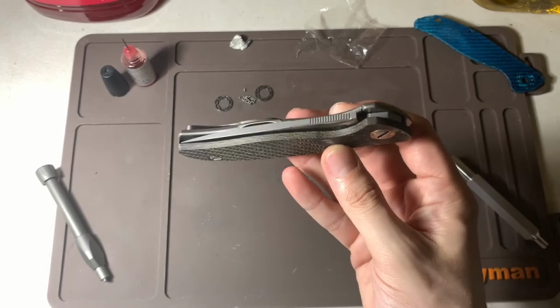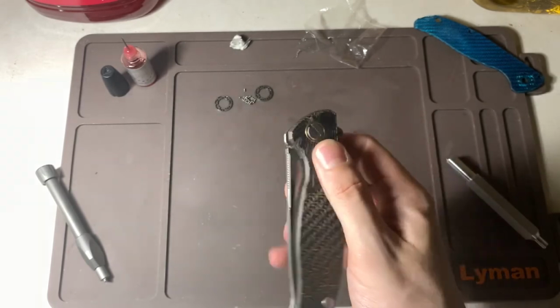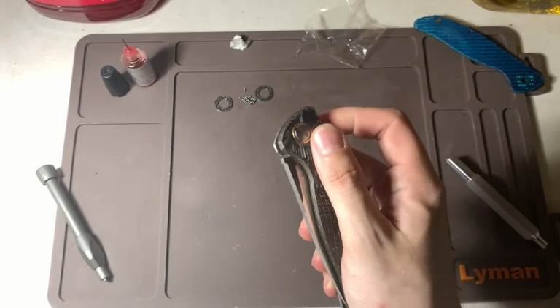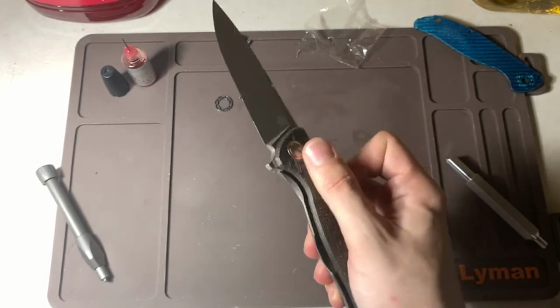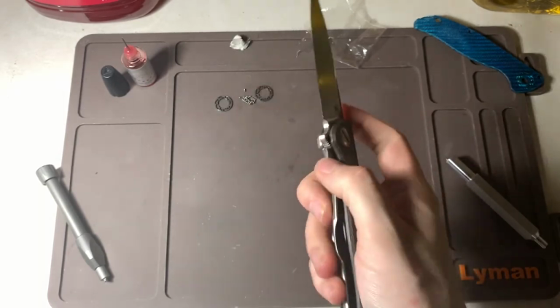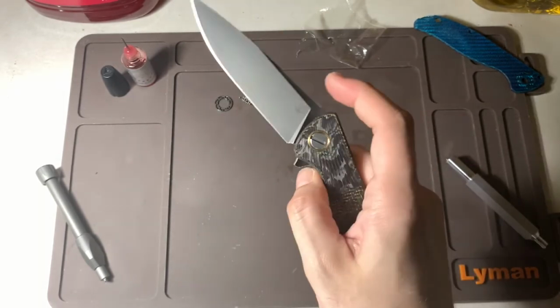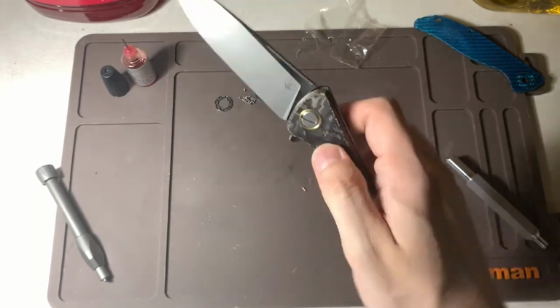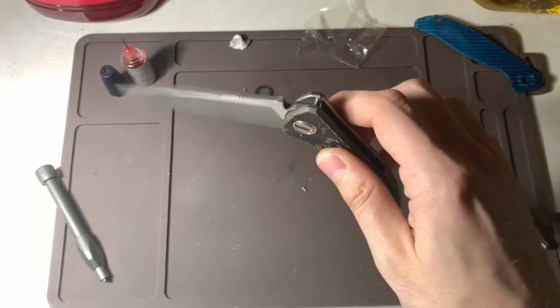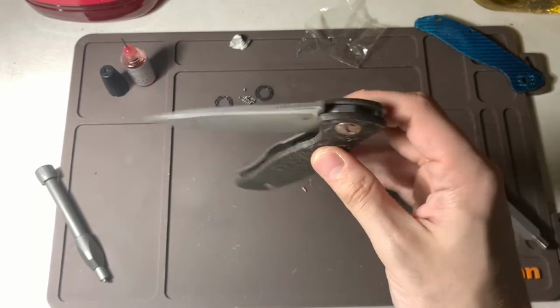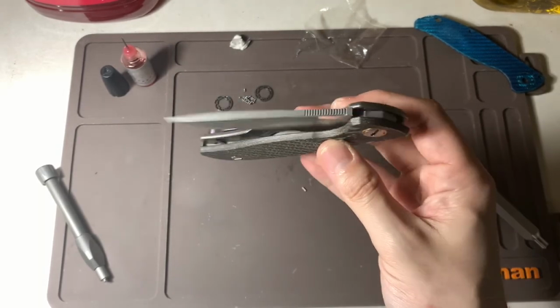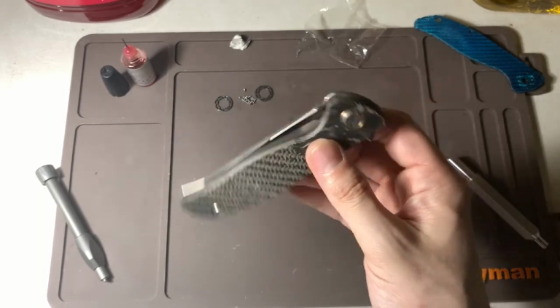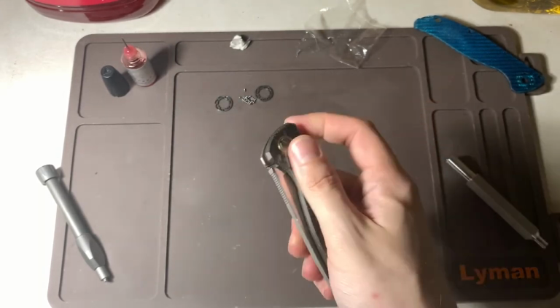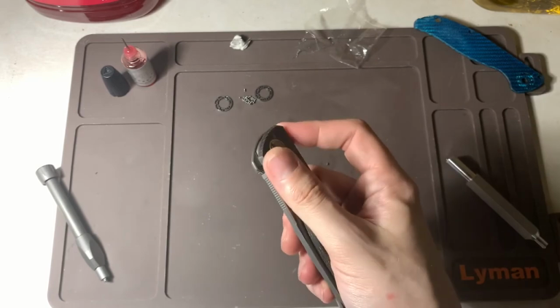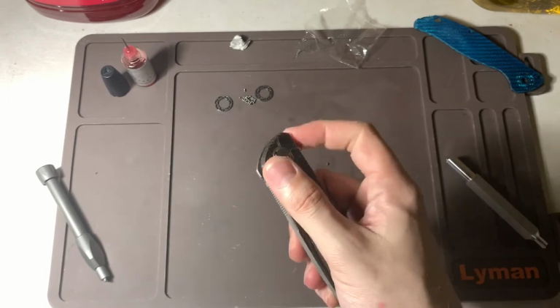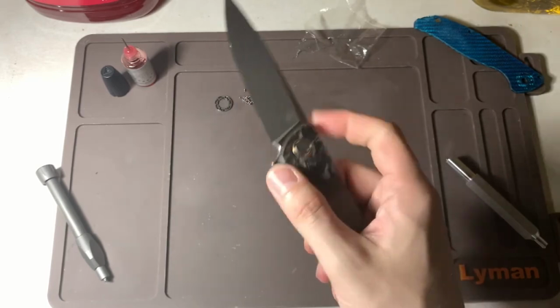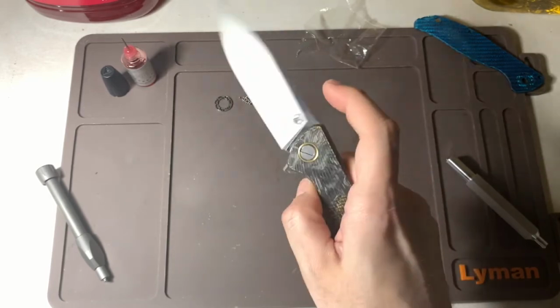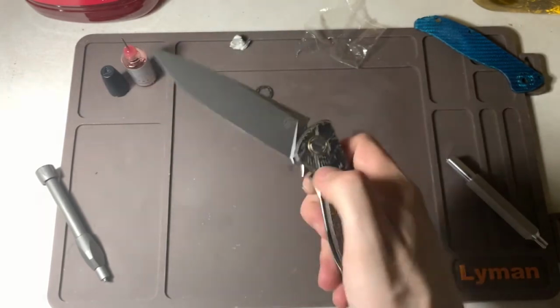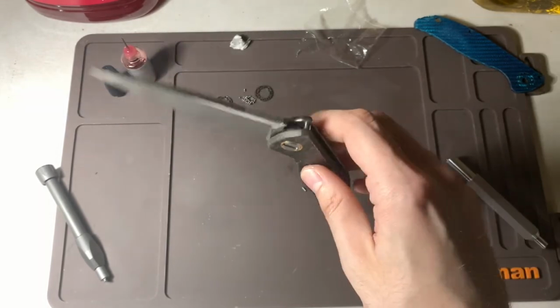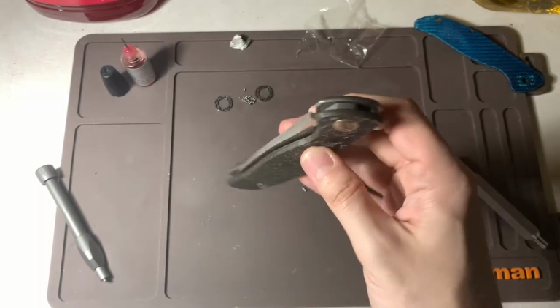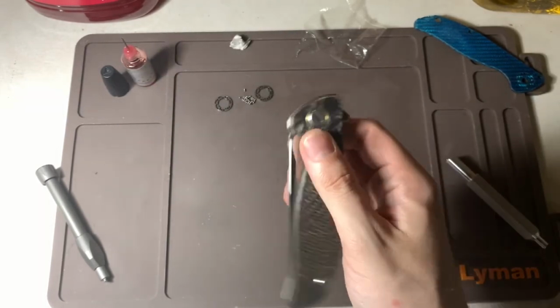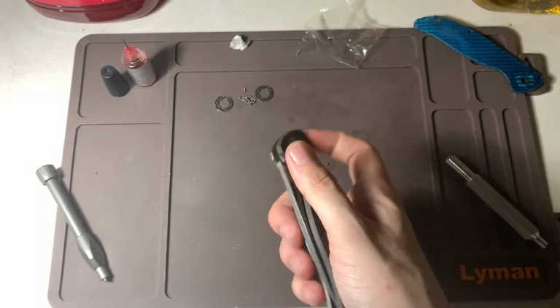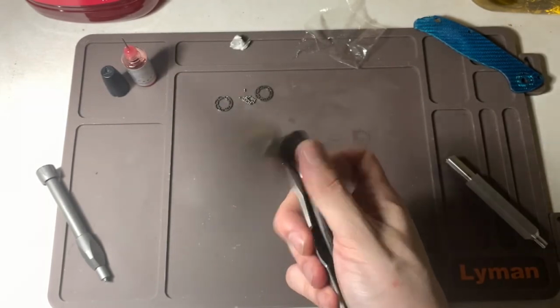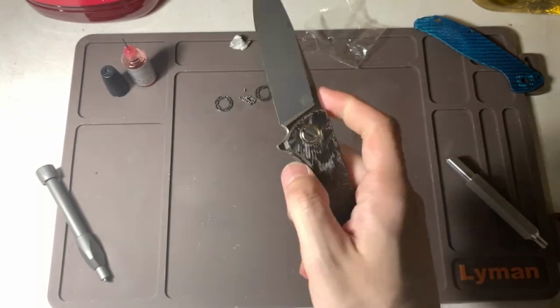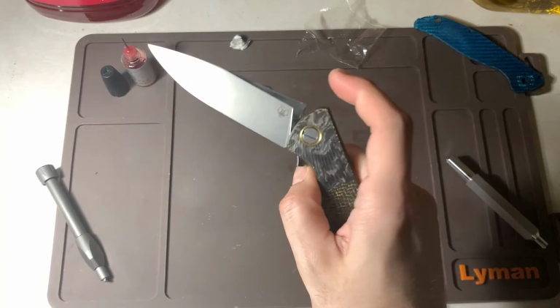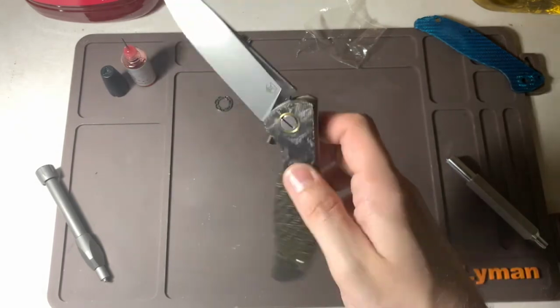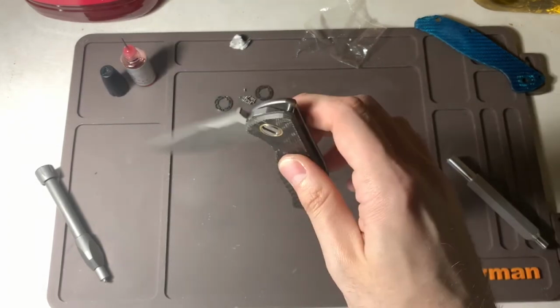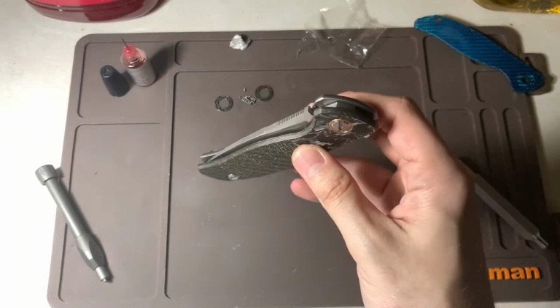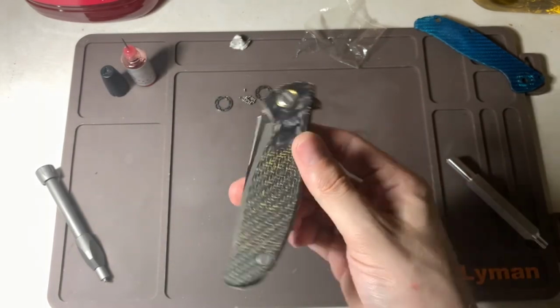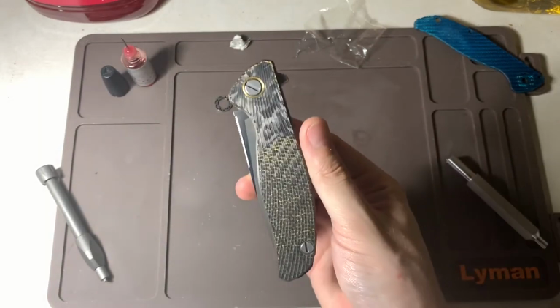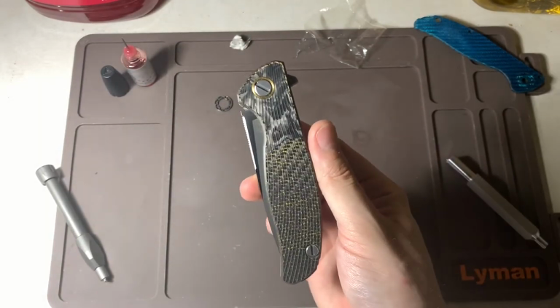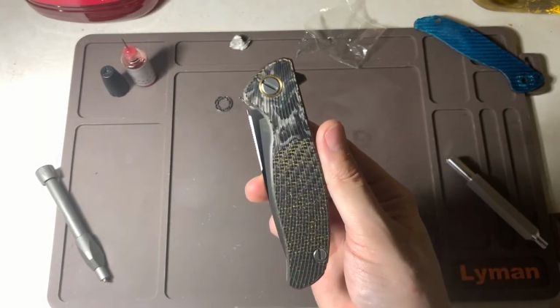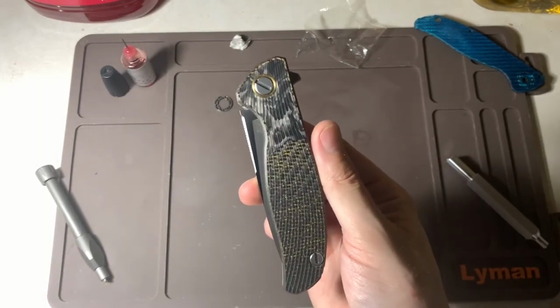Not as fast as the MRBS, but that smoothness that you get with this is just incredible. All right, let's take it outside guys and see what it looks like.